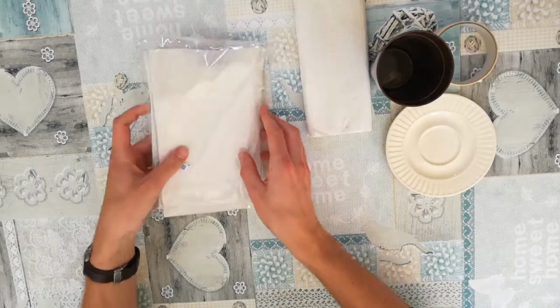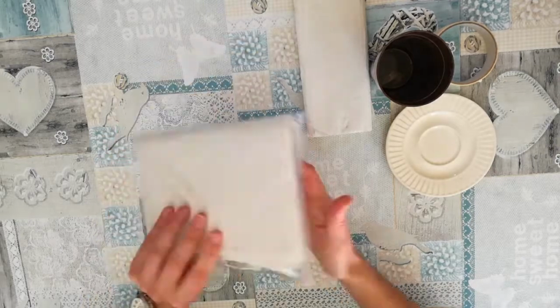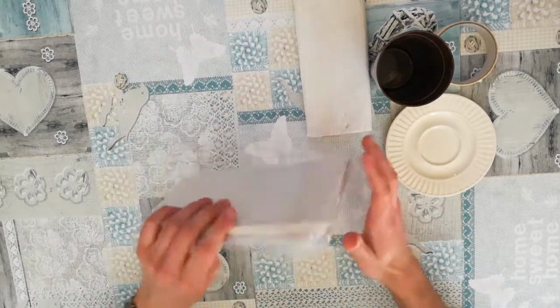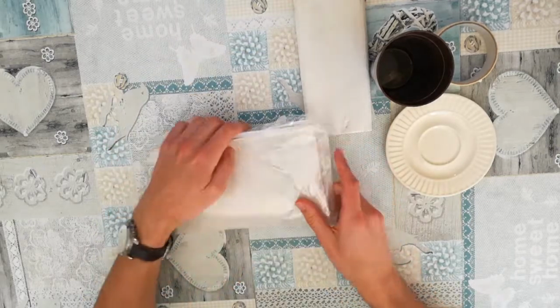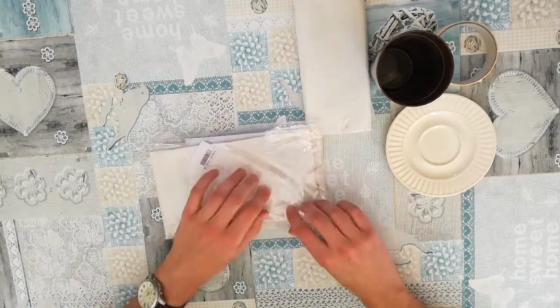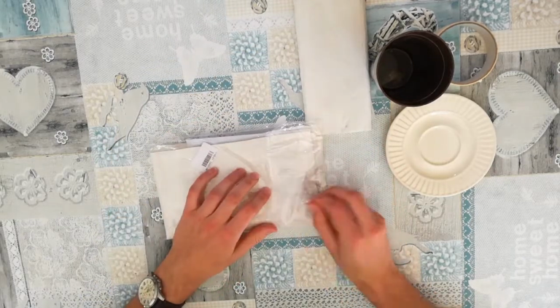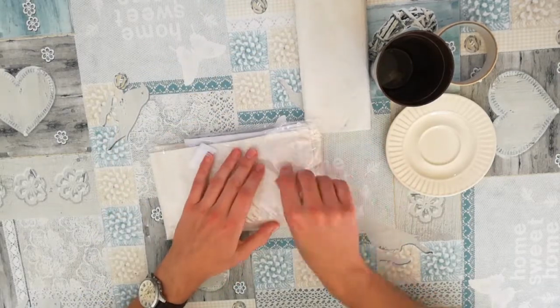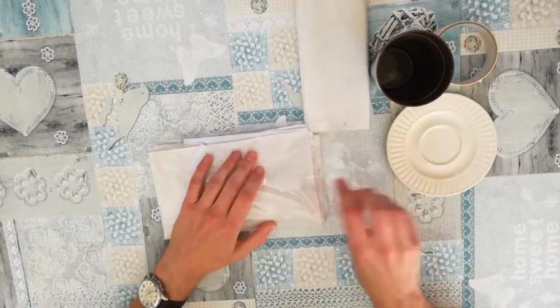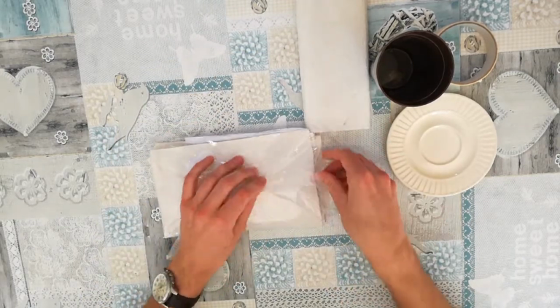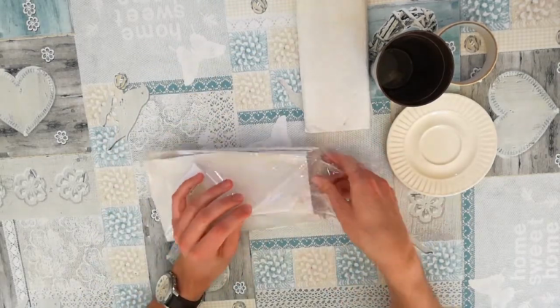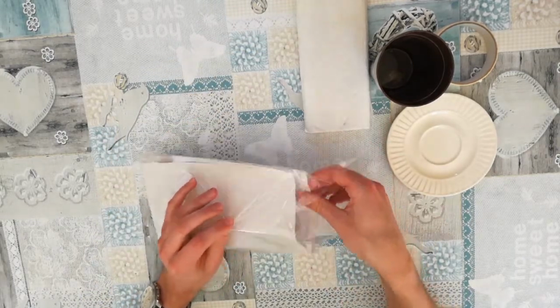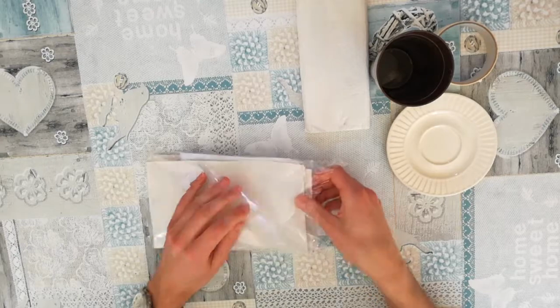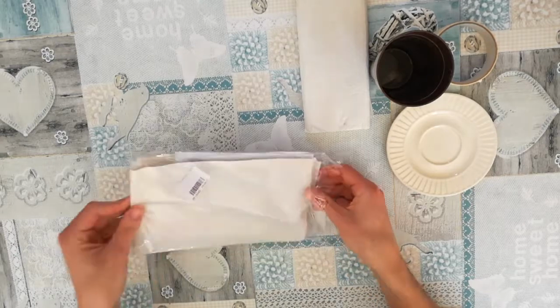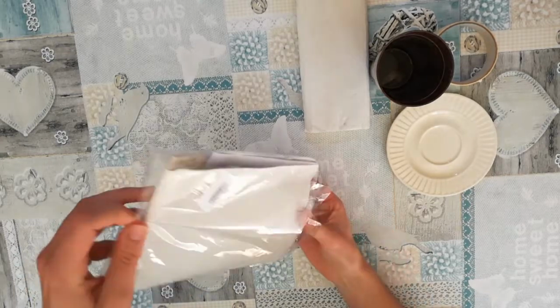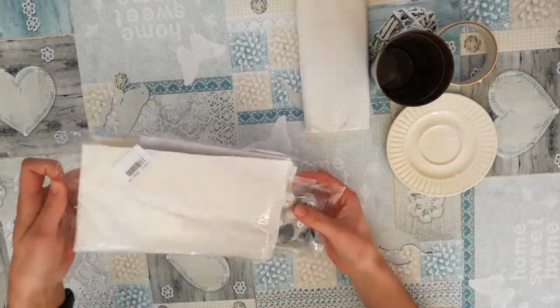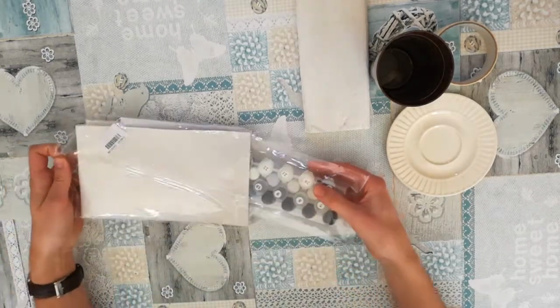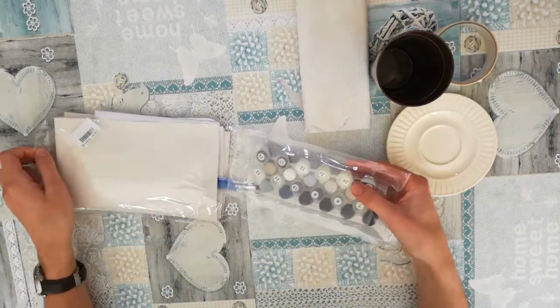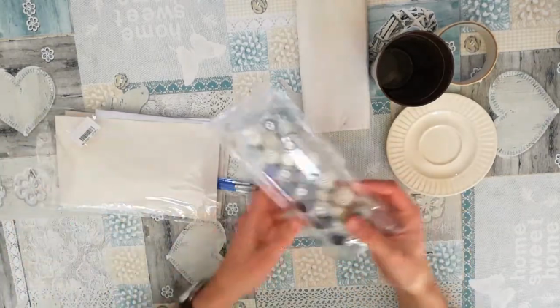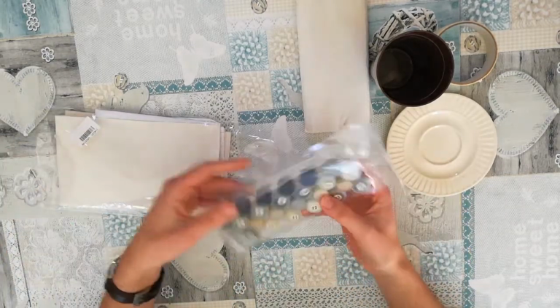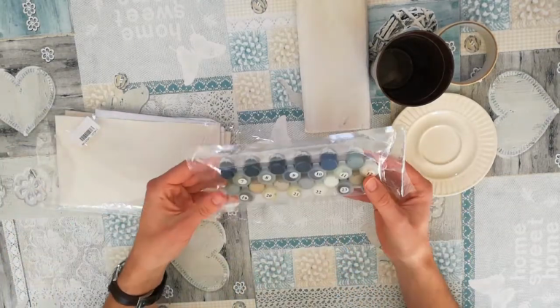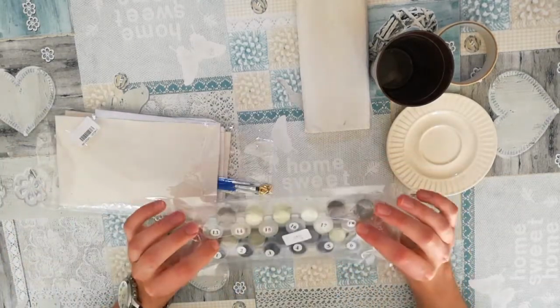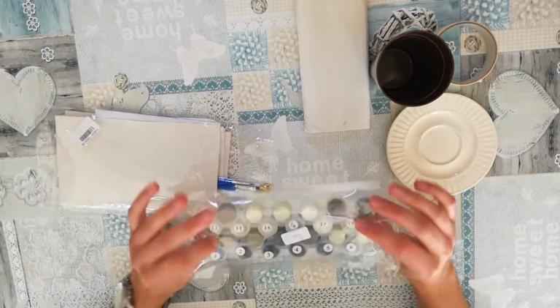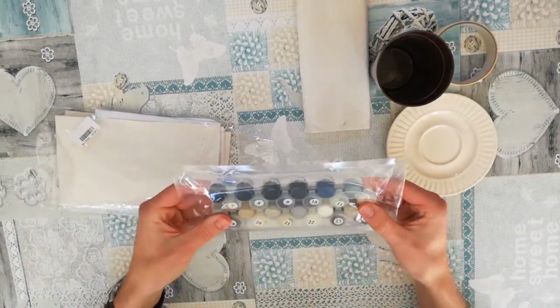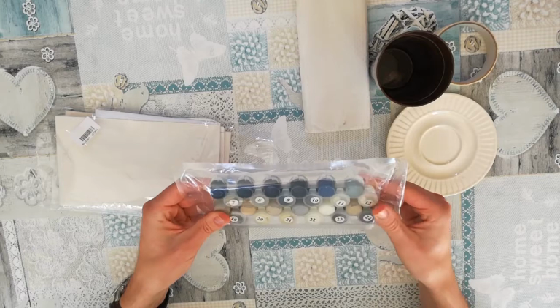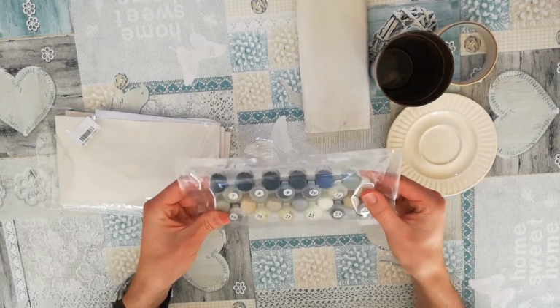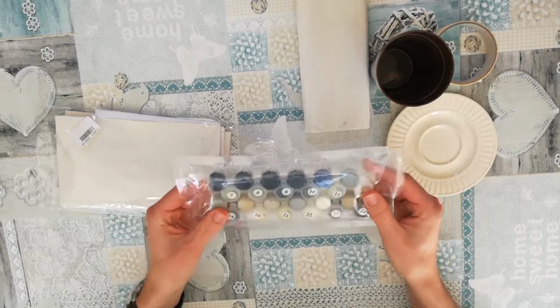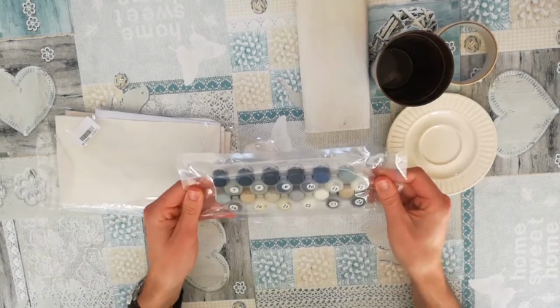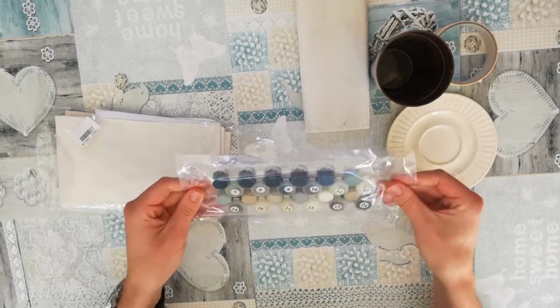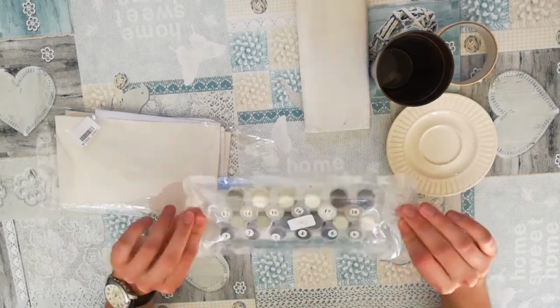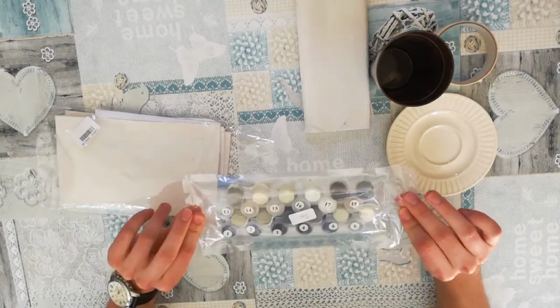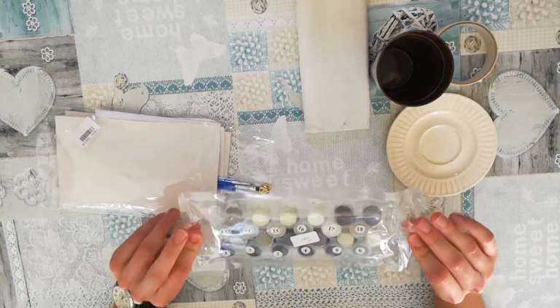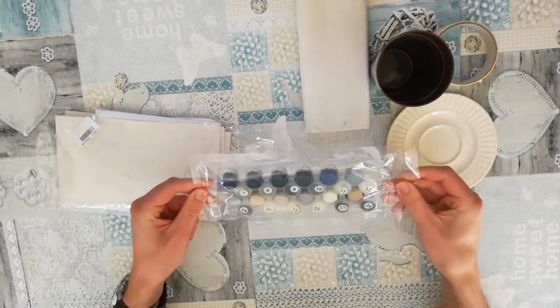Let's open the package and see what we have in here. First off, we have the paint. That's a lot more than I expected — I was thinking more like 10, but it seems like 24.